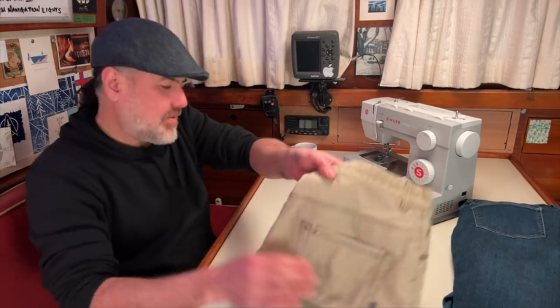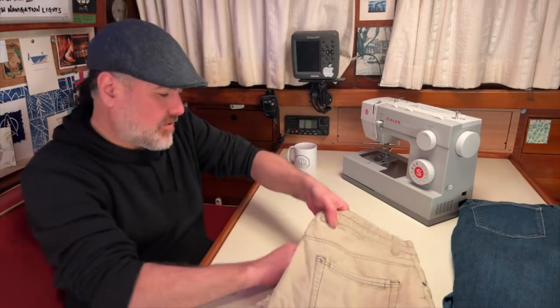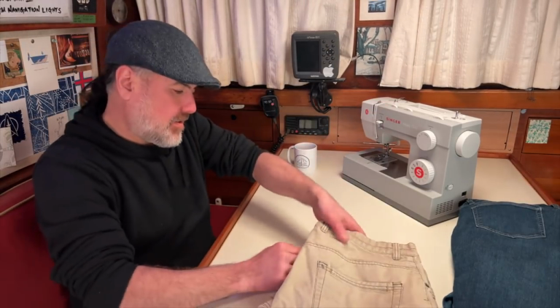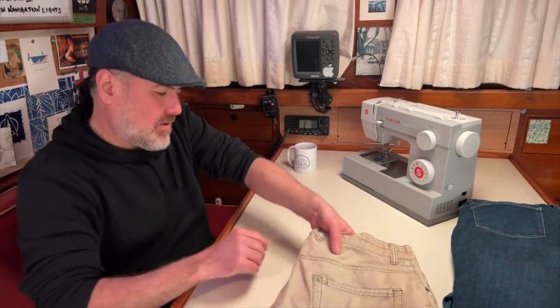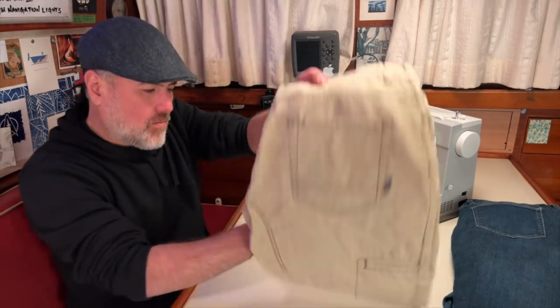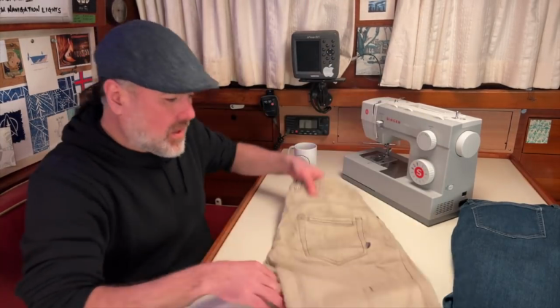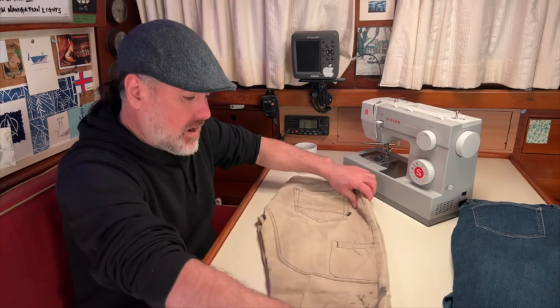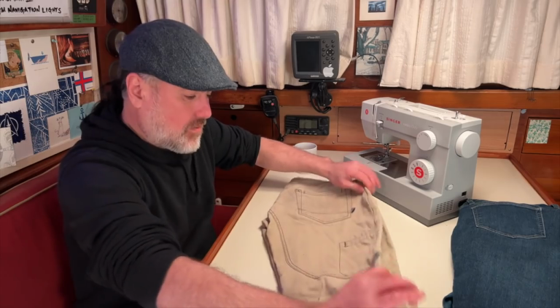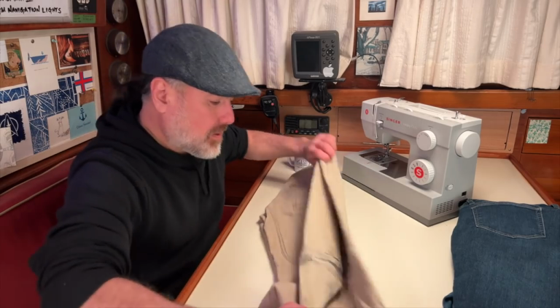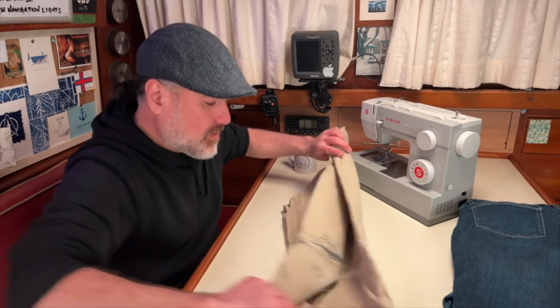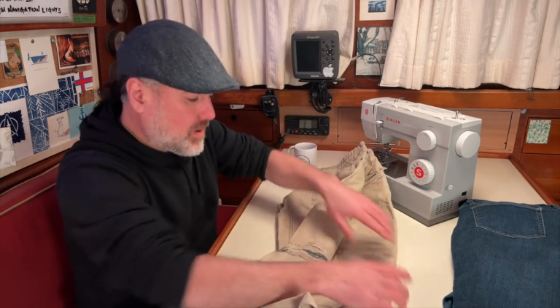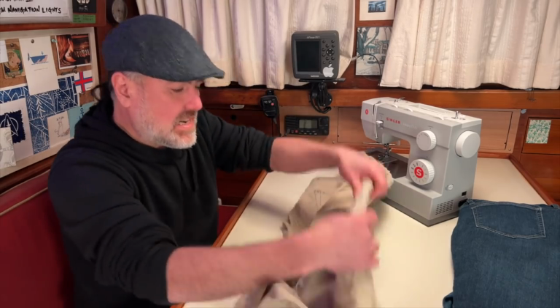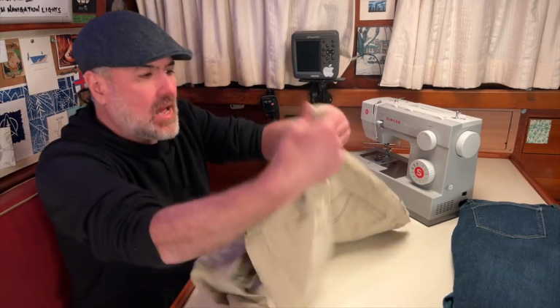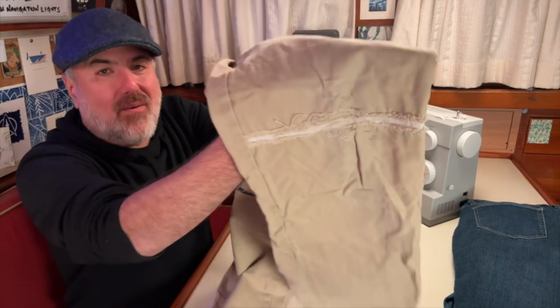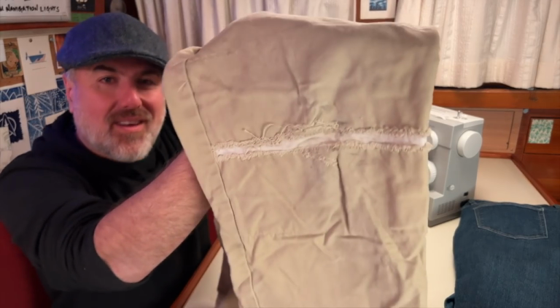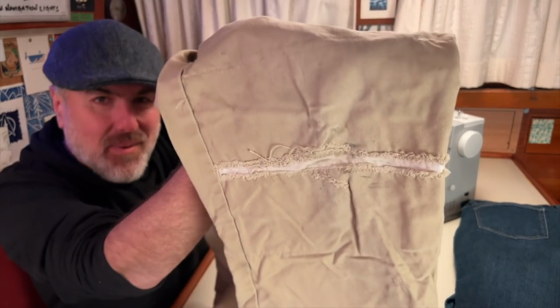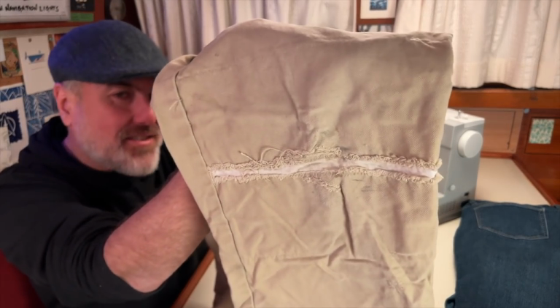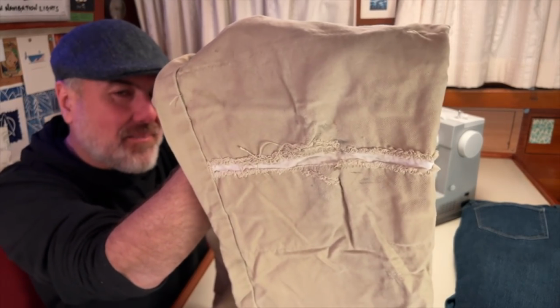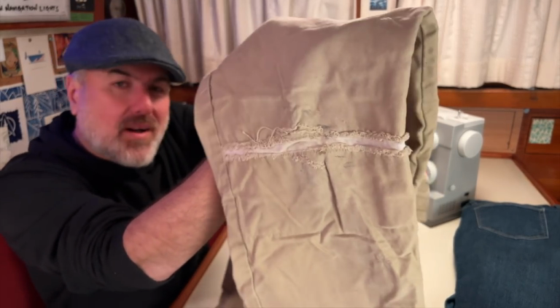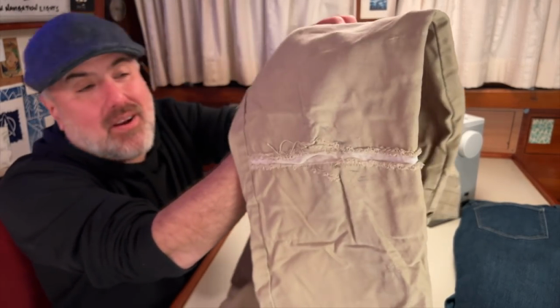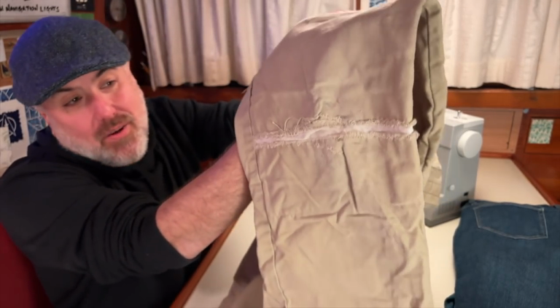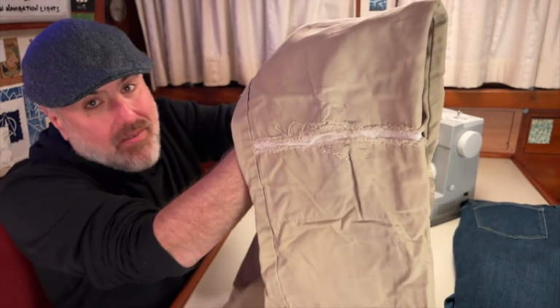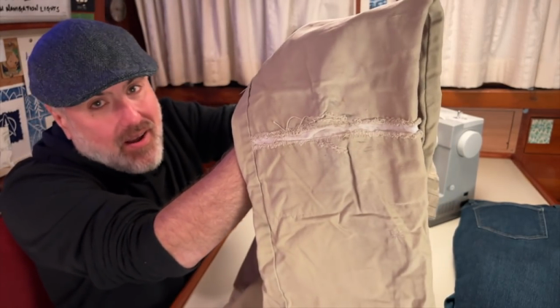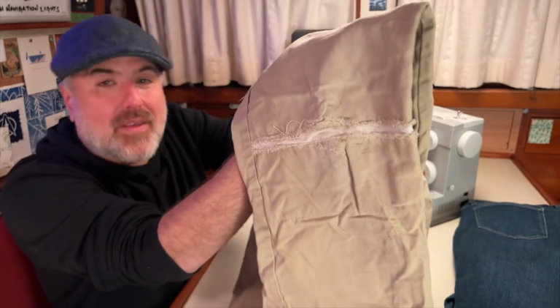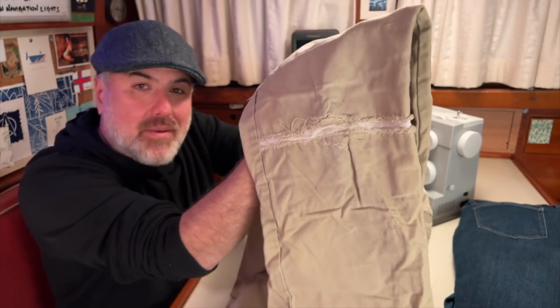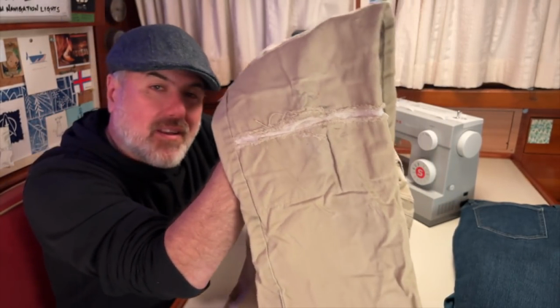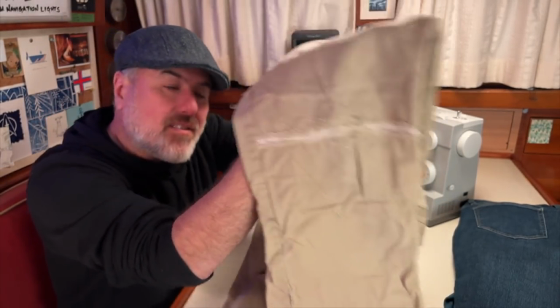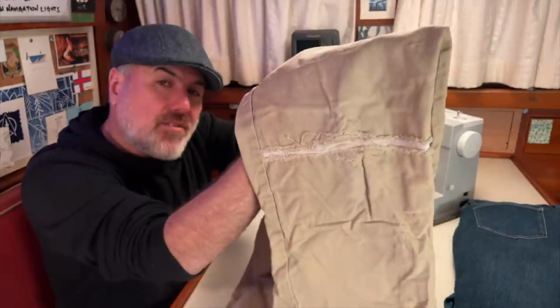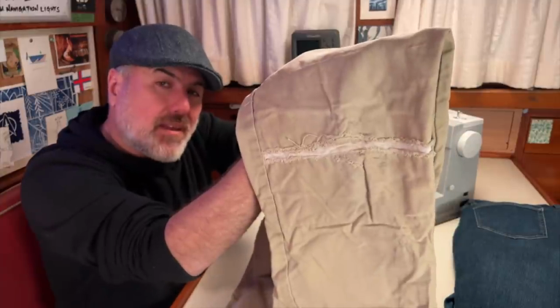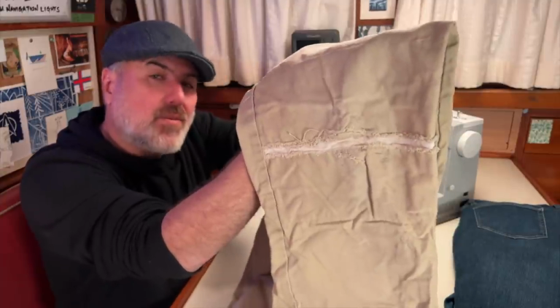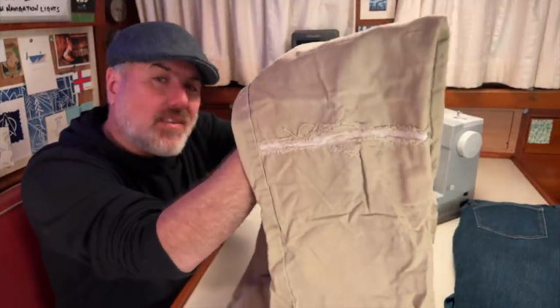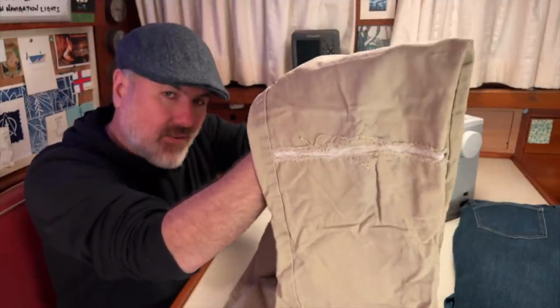This is a pair of work pants. I was really bummed out when I ripped the knee. While my patch job may not look perfect, I was really happy because I can still use these pants to work in the engine room.